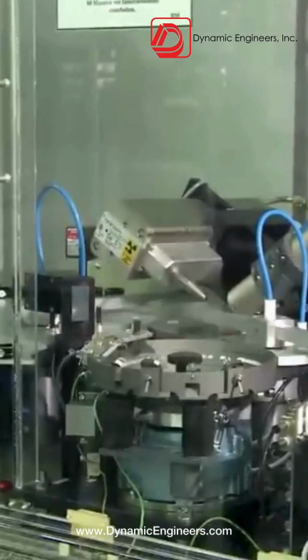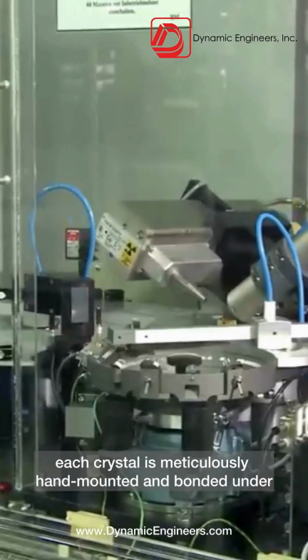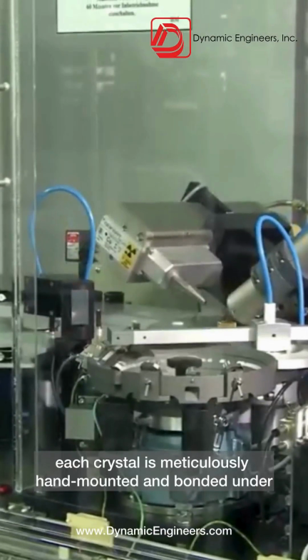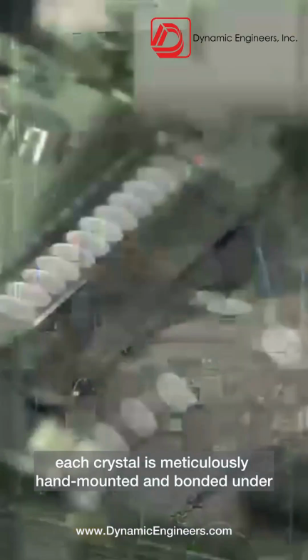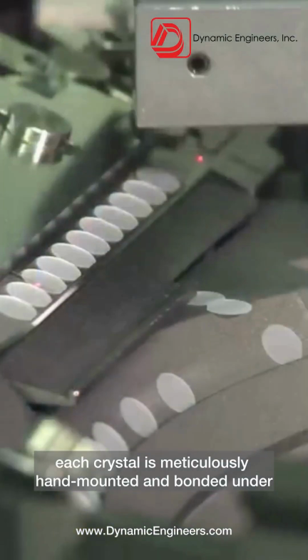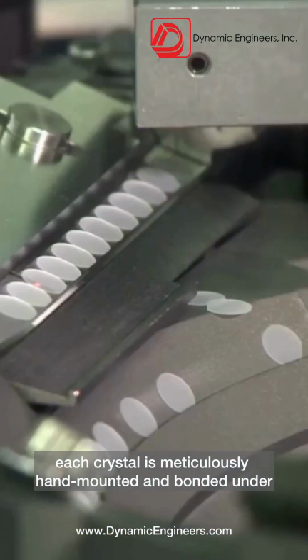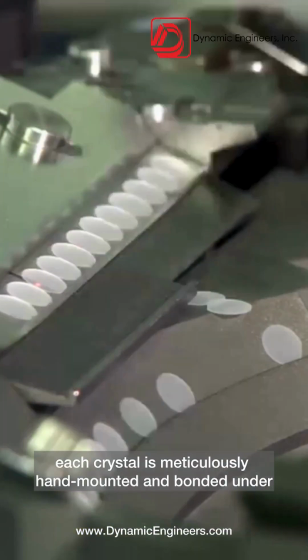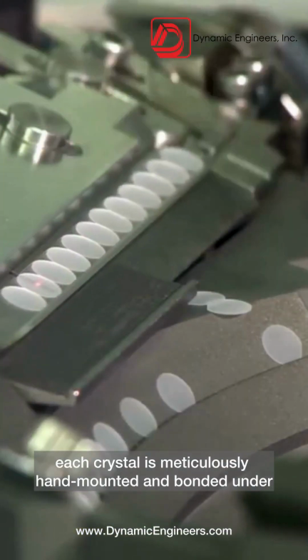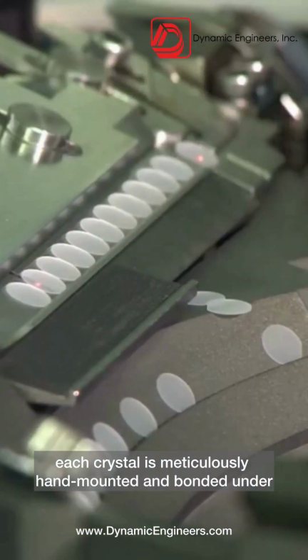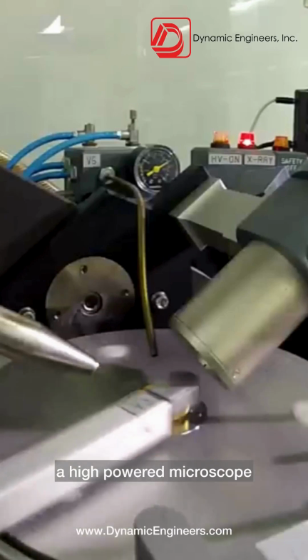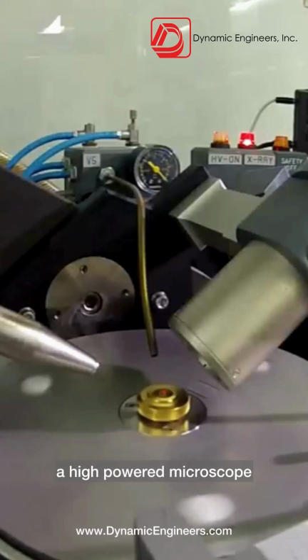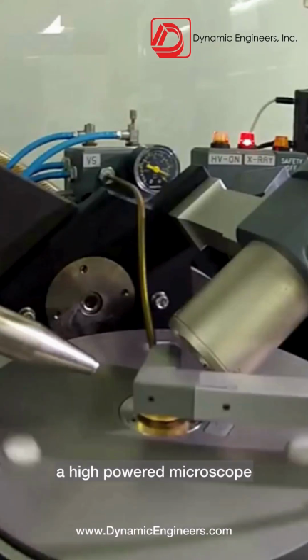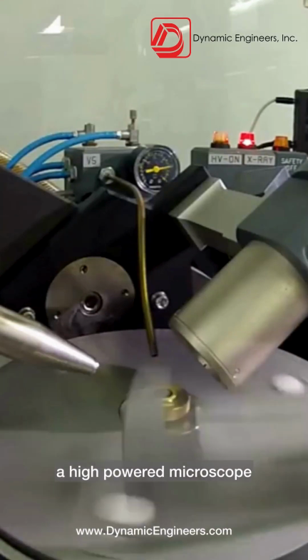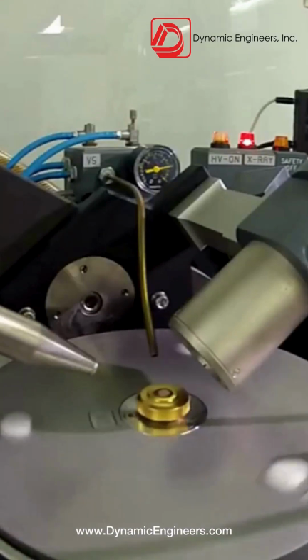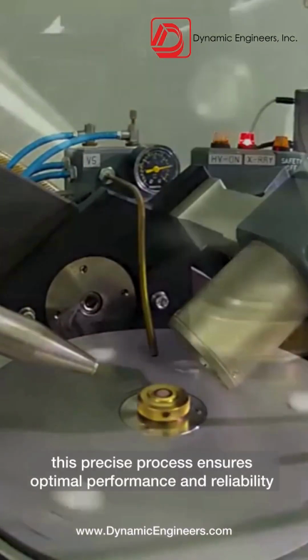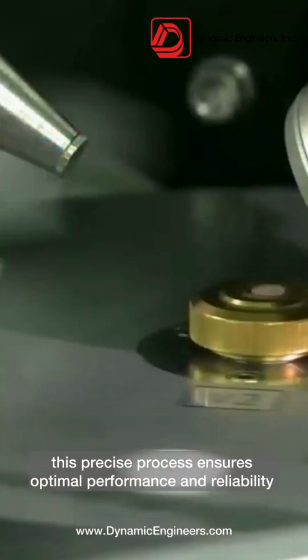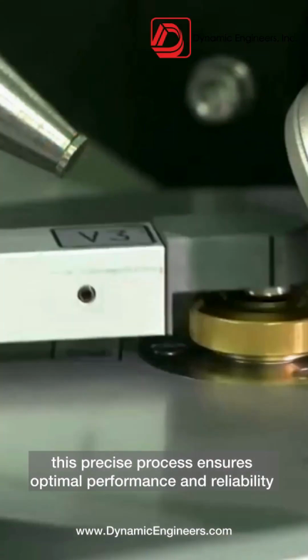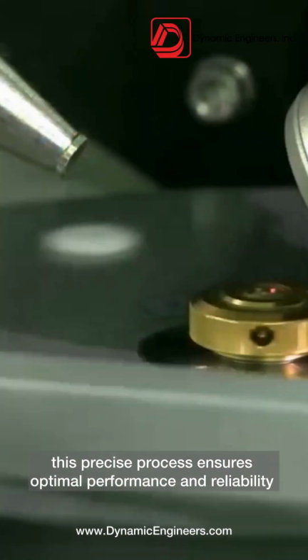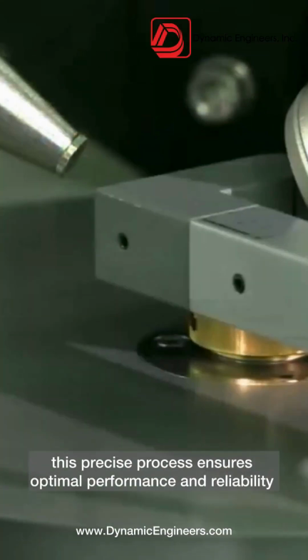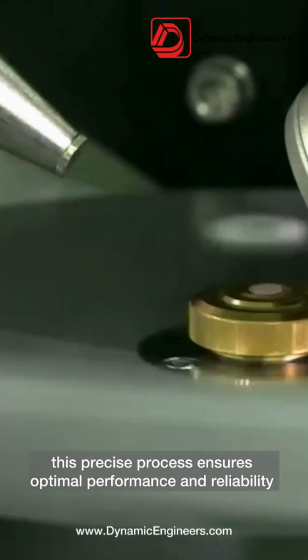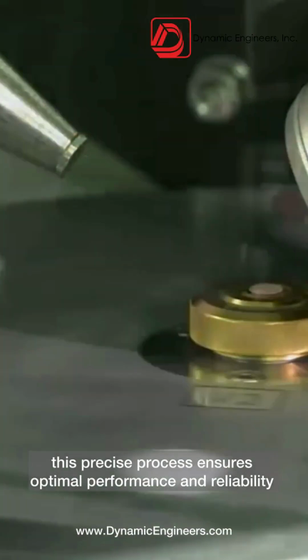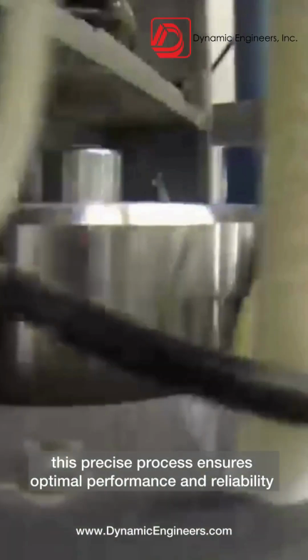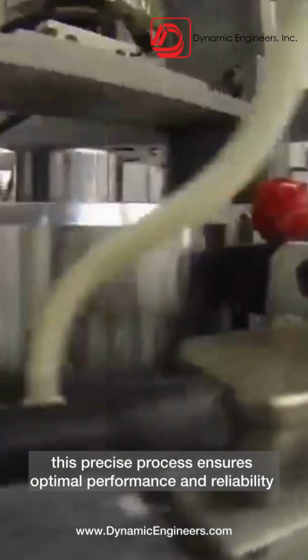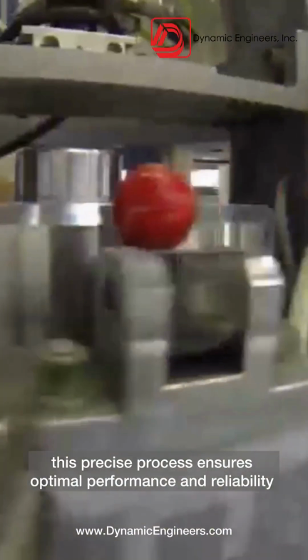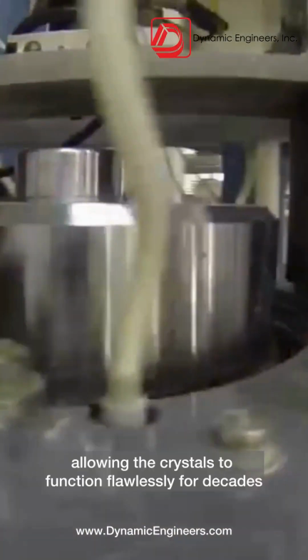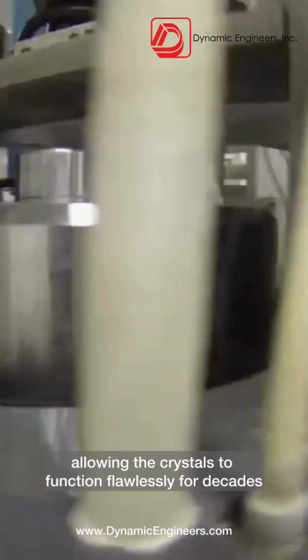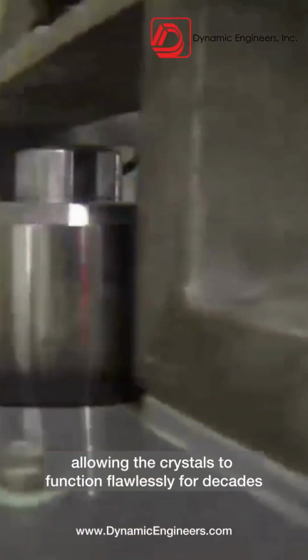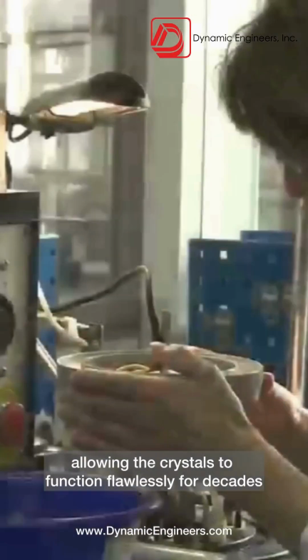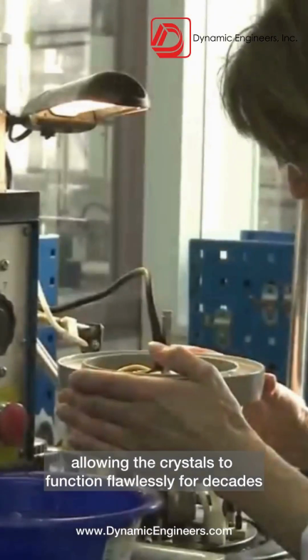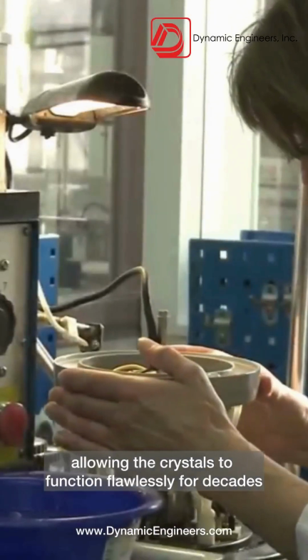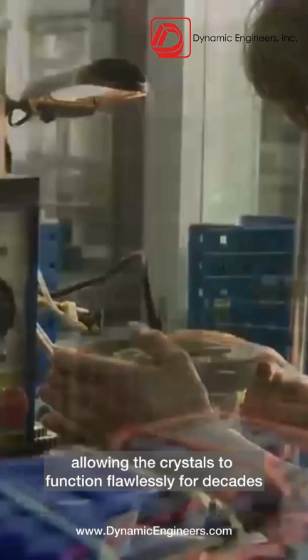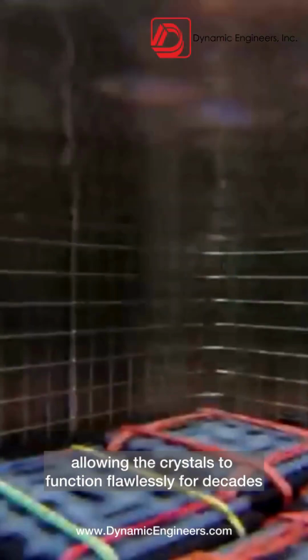Each crystal is meticulously hand-mounted and bonded under a high-powered microscope. This precise process ensures optimal performance and reliability, allowing the crystals to function flawlessly for decades.